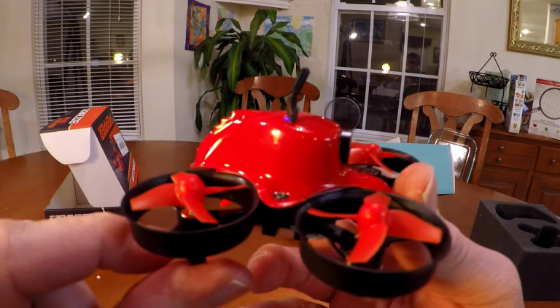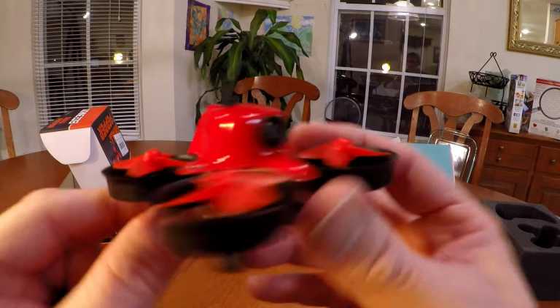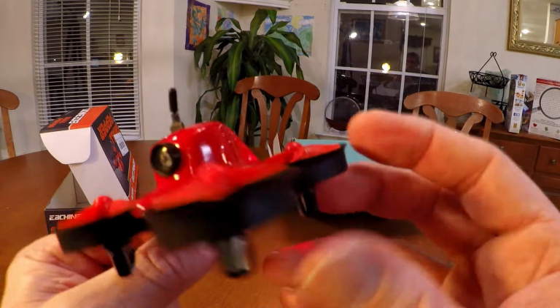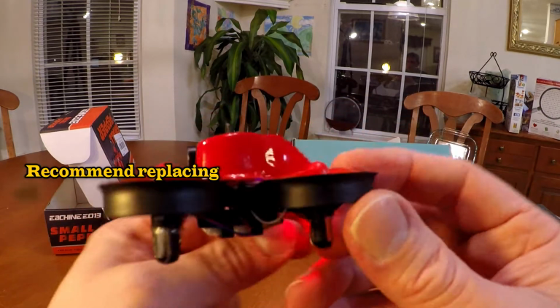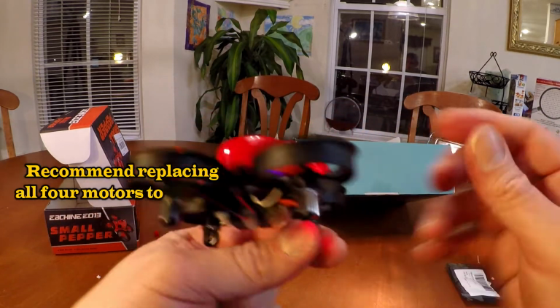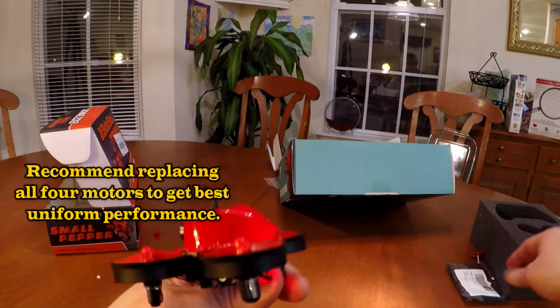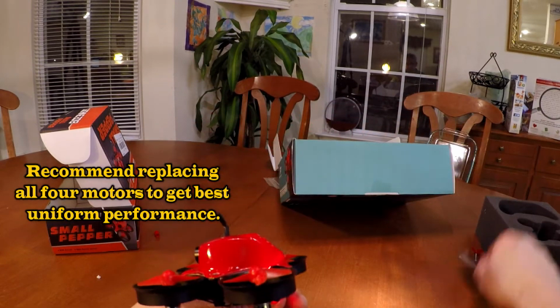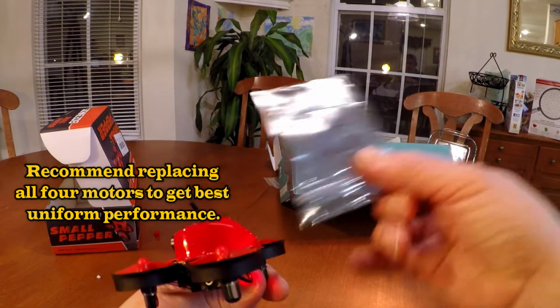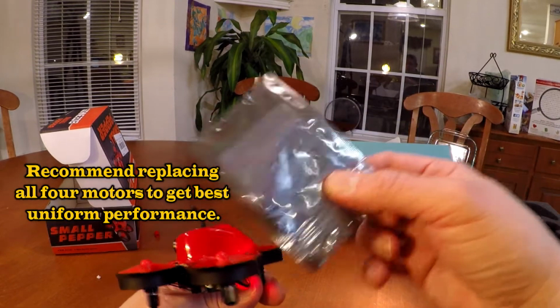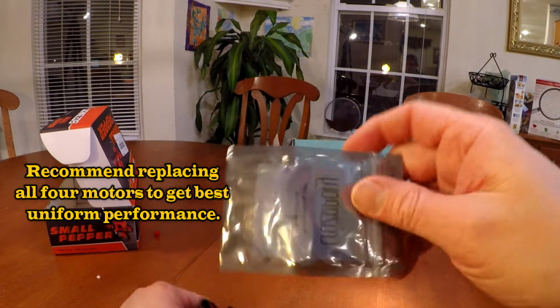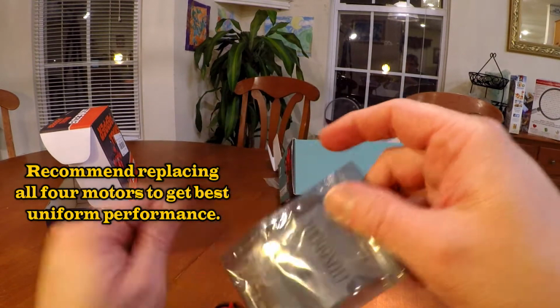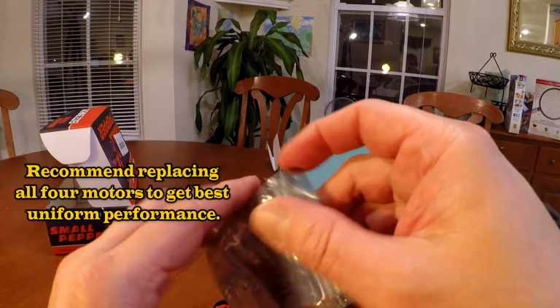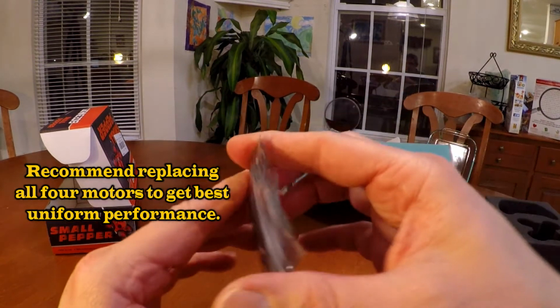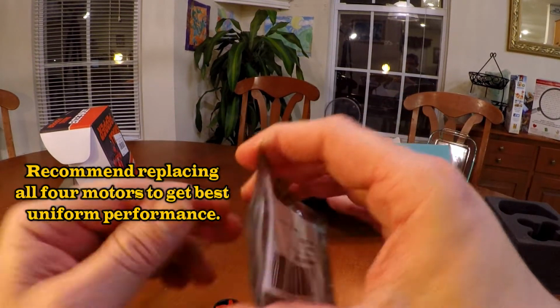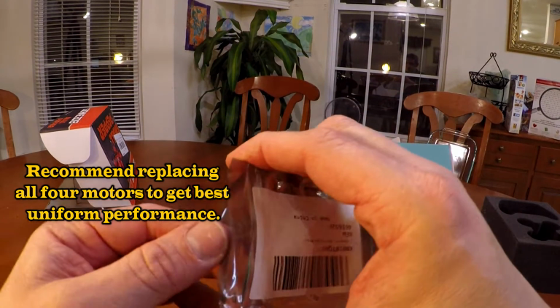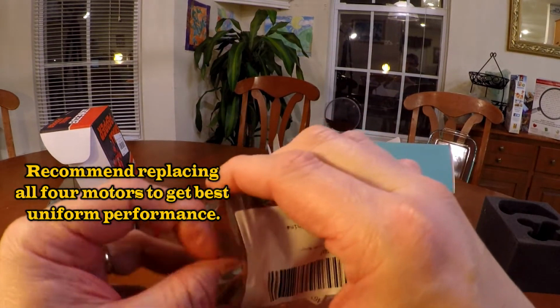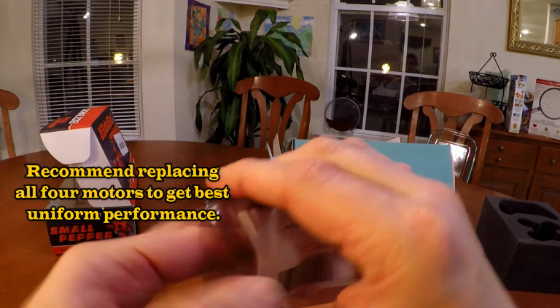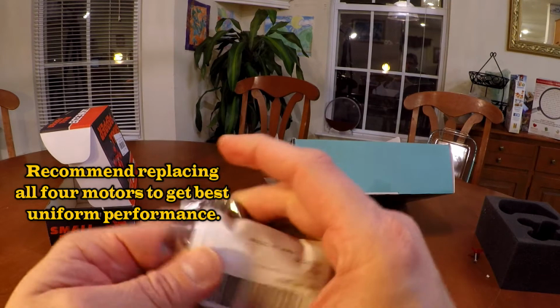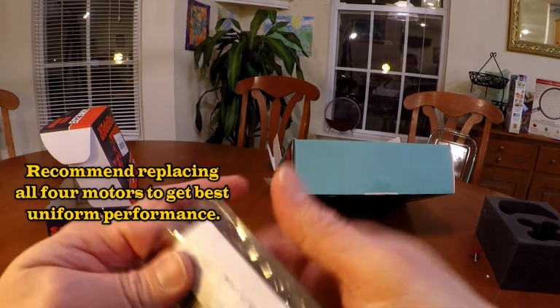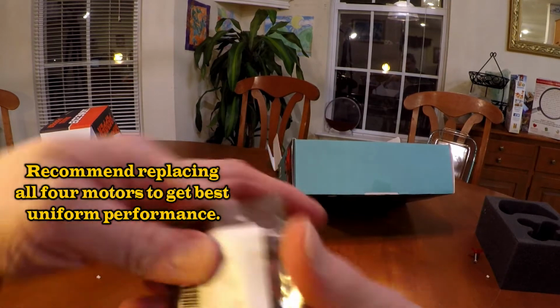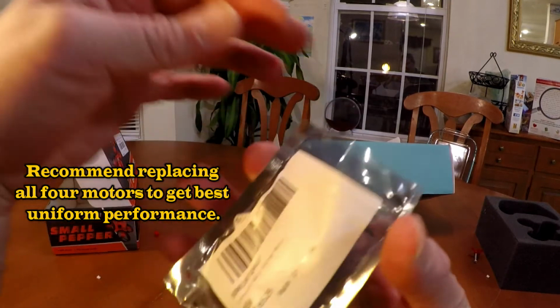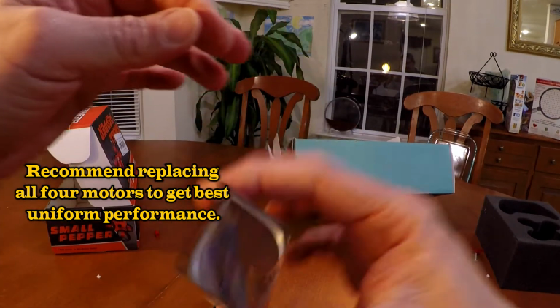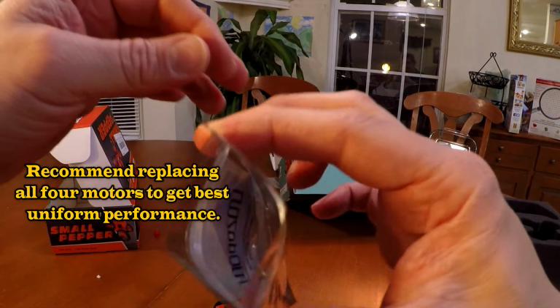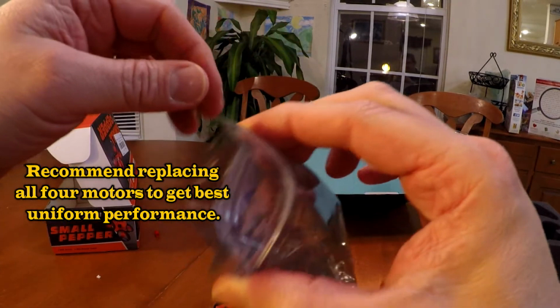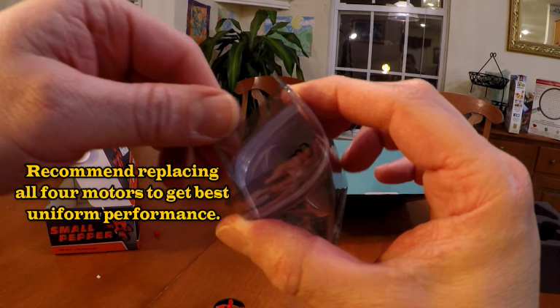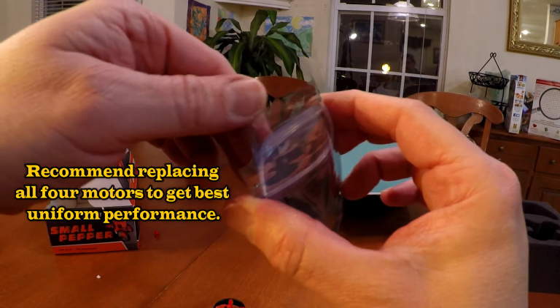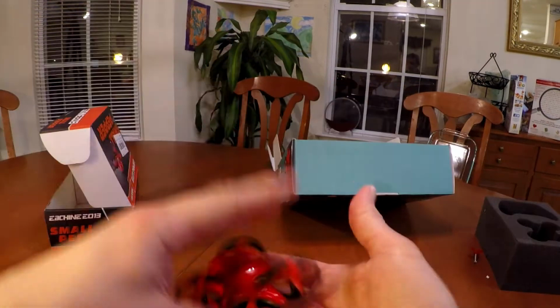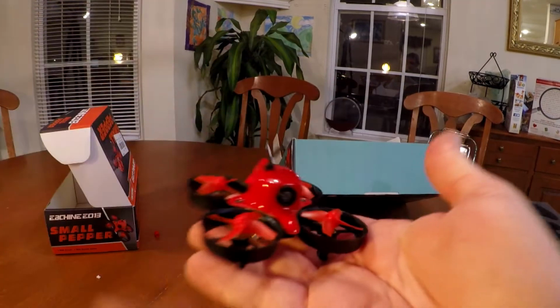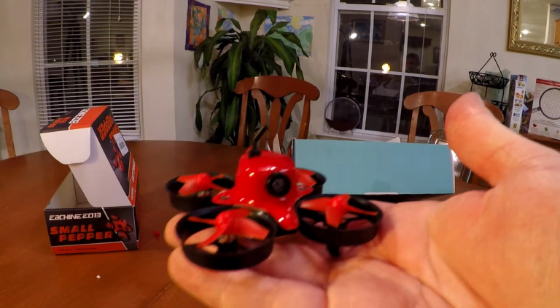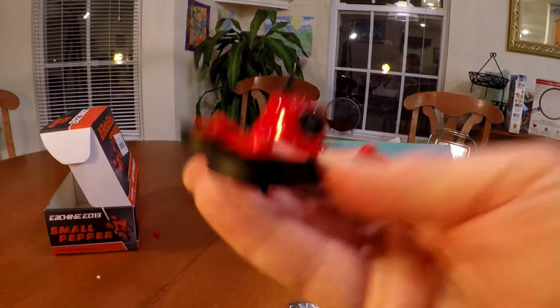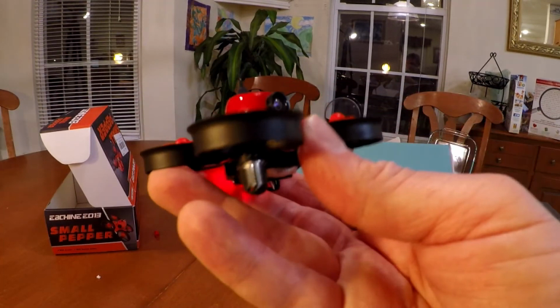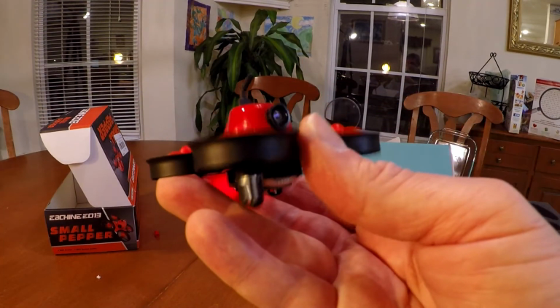There you go guys, so that's how you replace the motors. I got these motors at Amazon — I got the direct link for you. They were pretty inexpensive, less than $15.